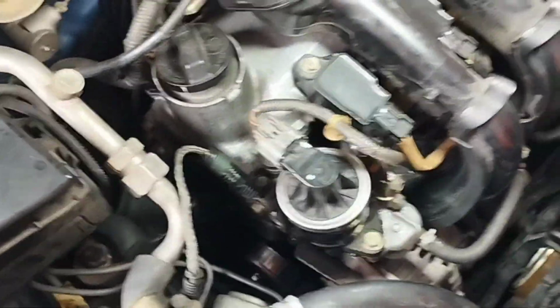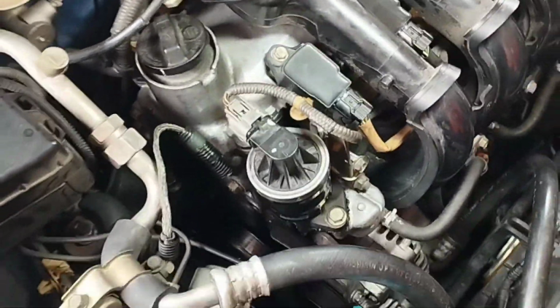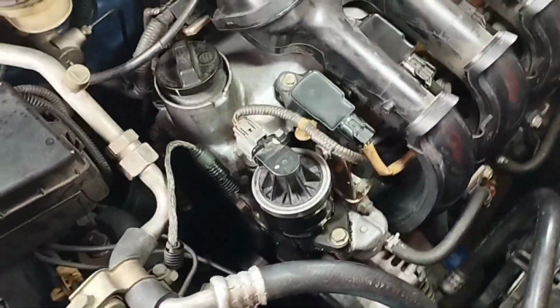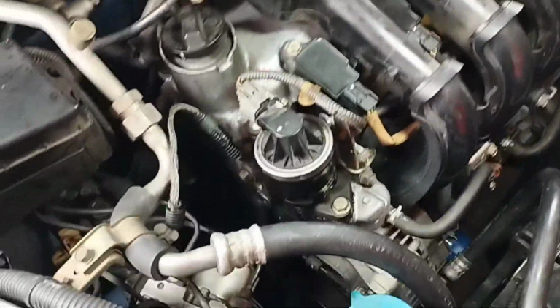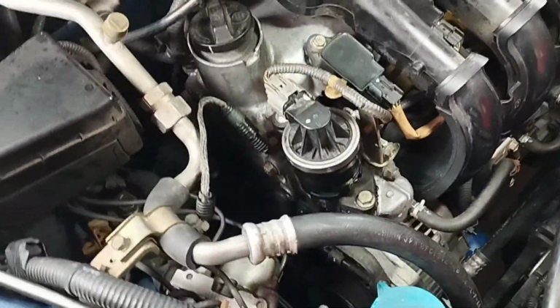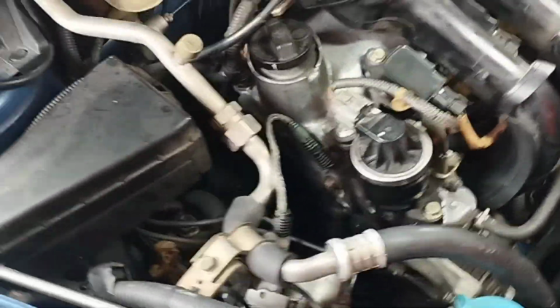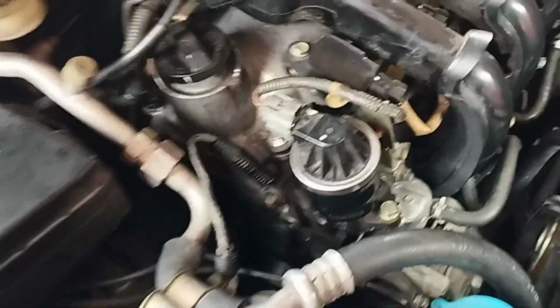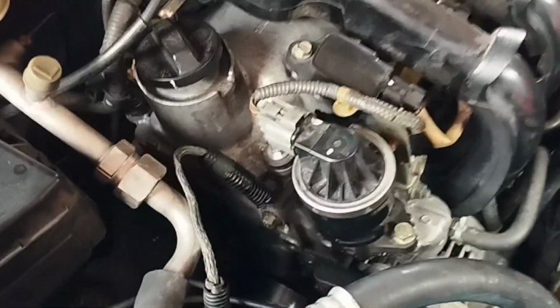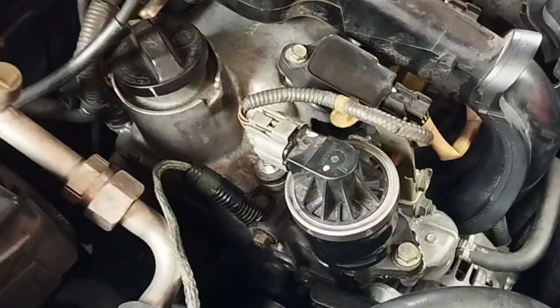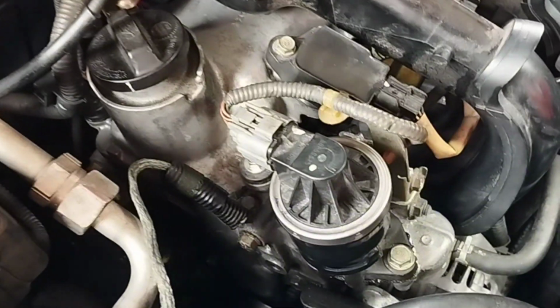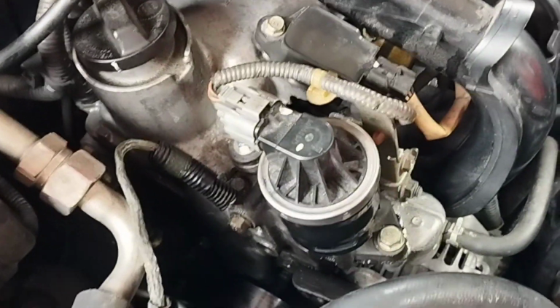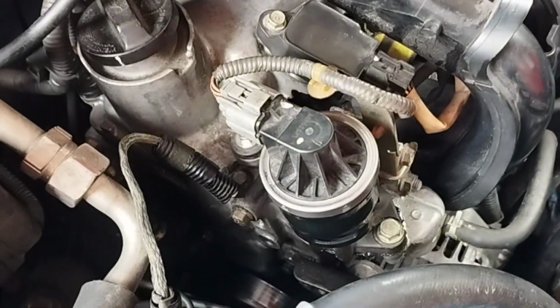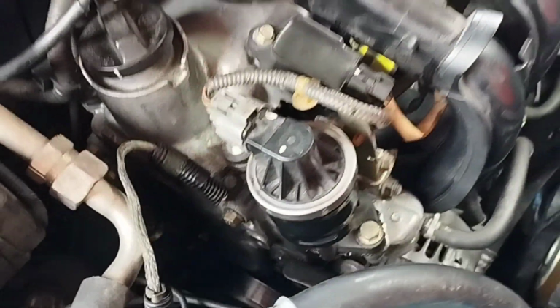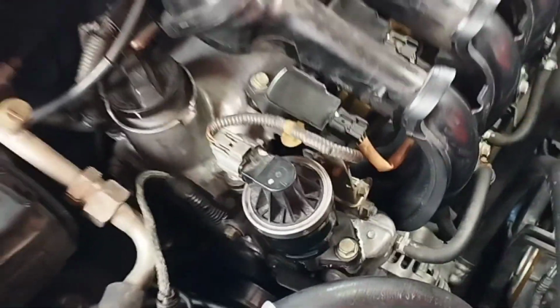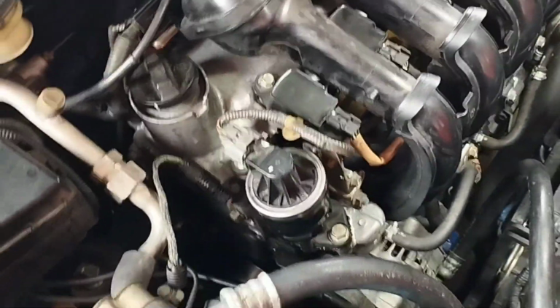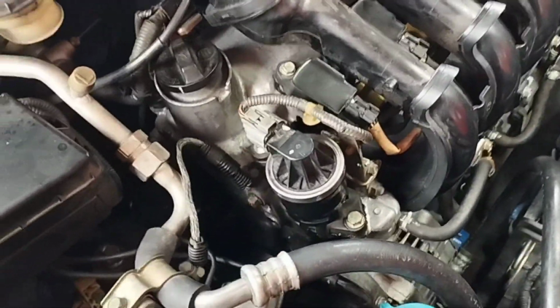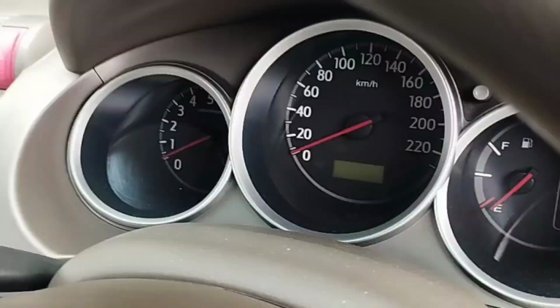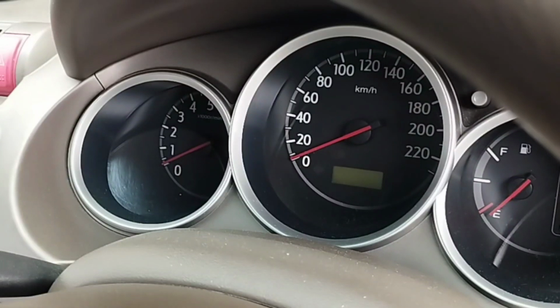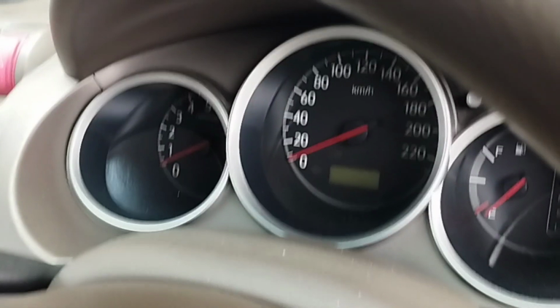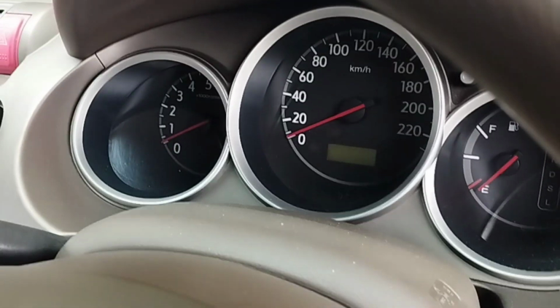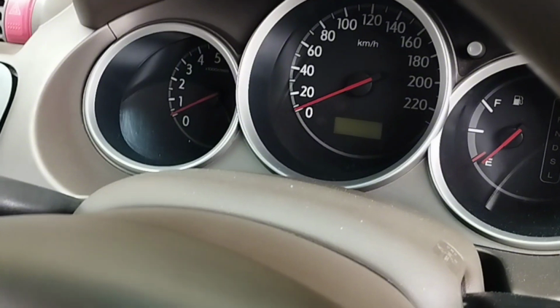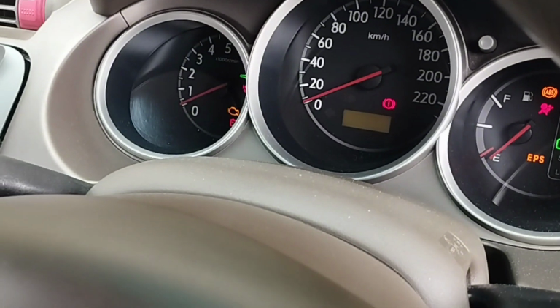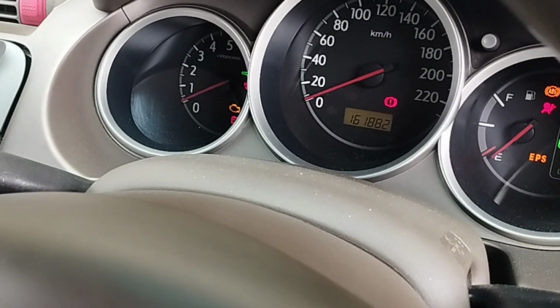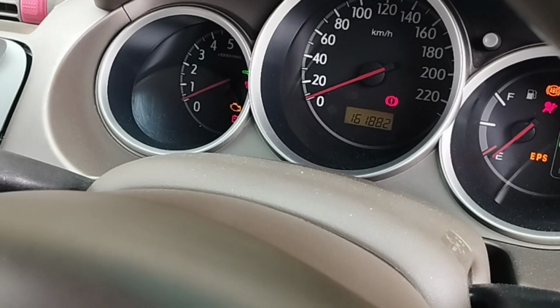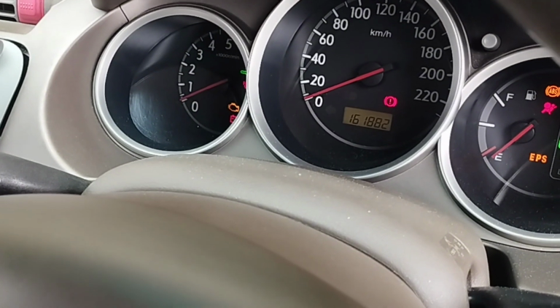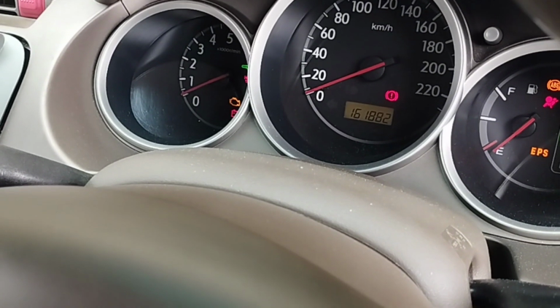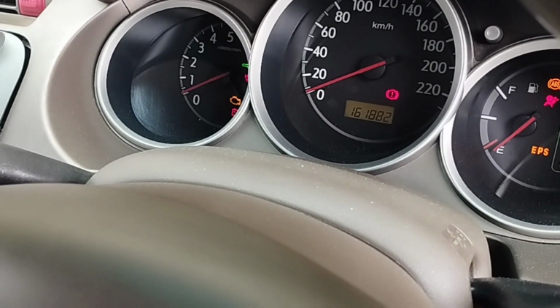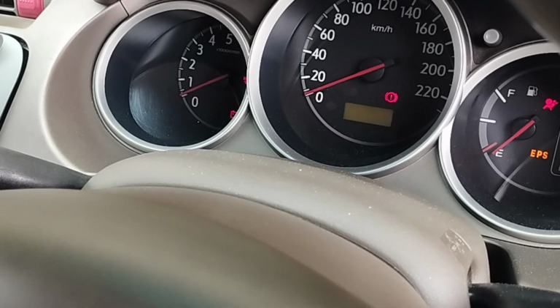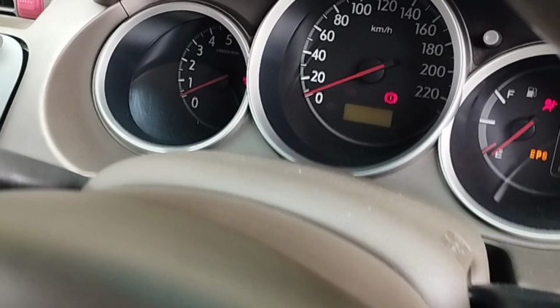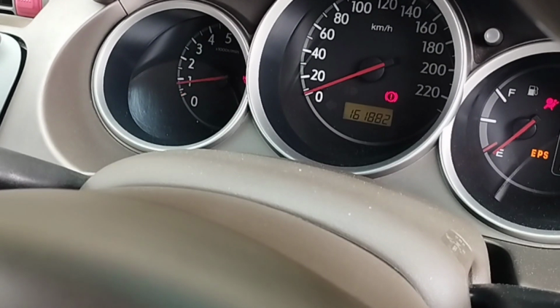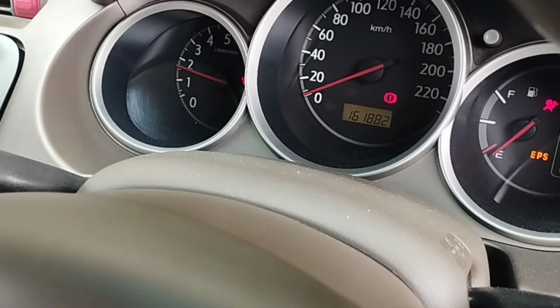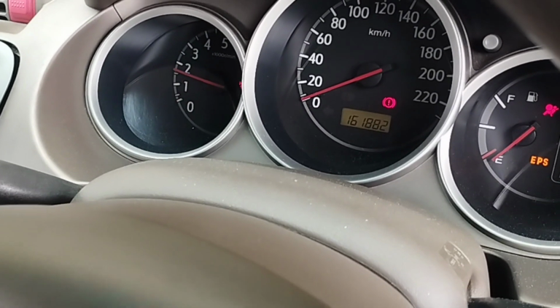After completing the EGR valve installation, I went inside the car to start the engine. I started the engine and tested it by driving — there is no problem.